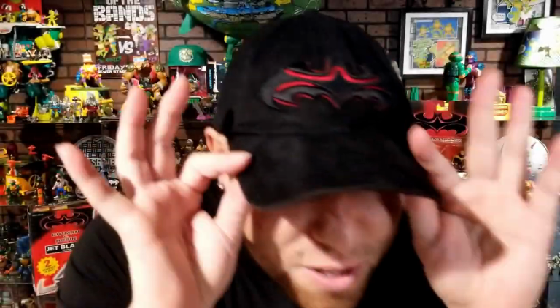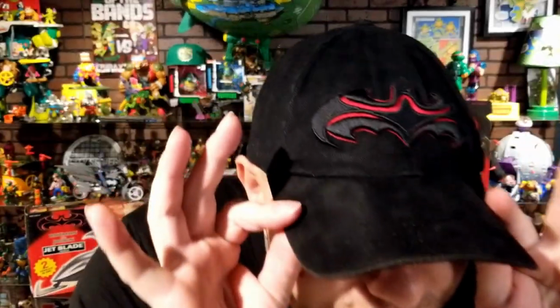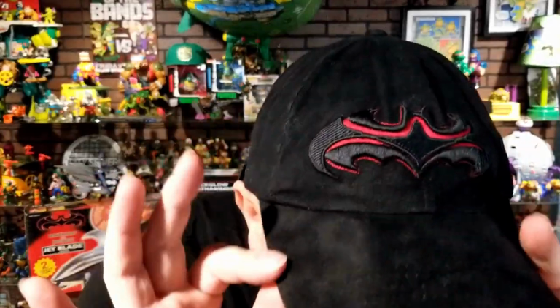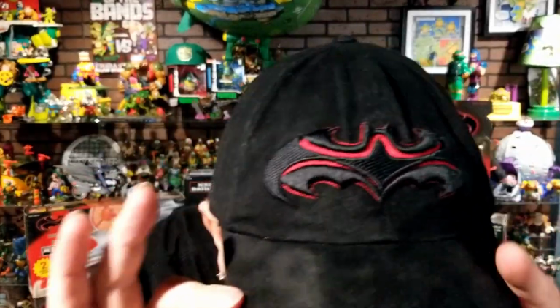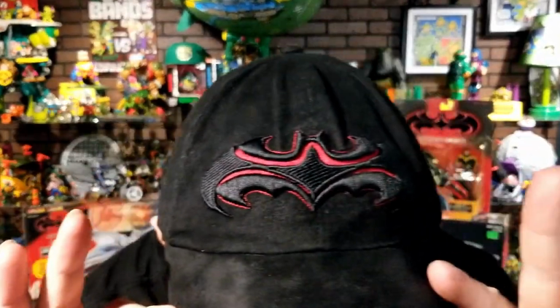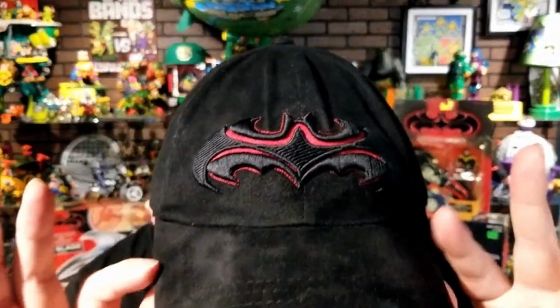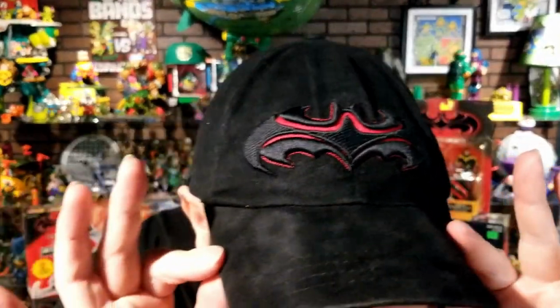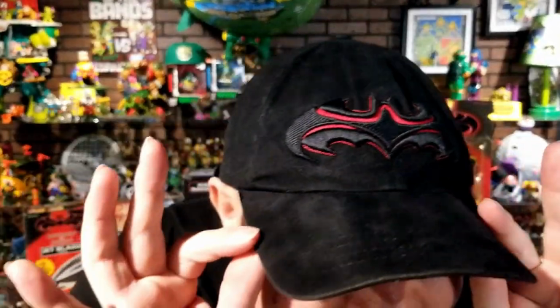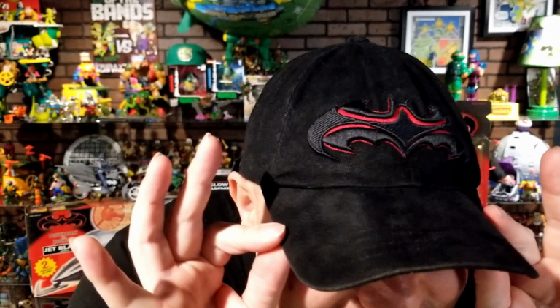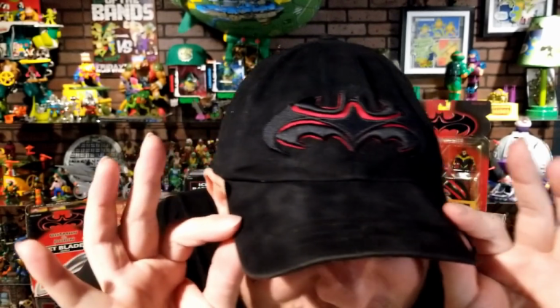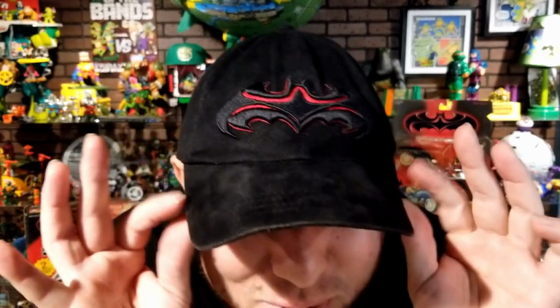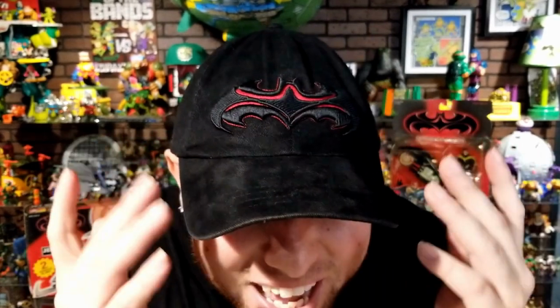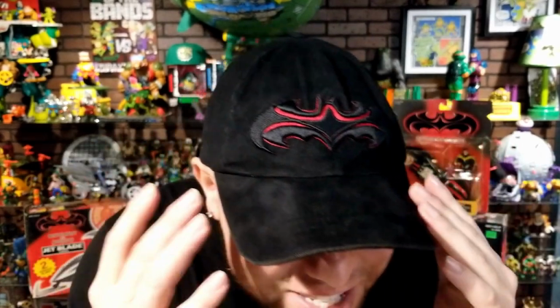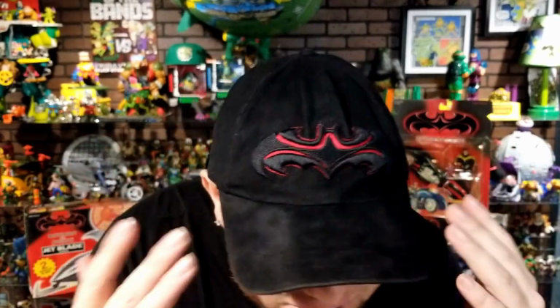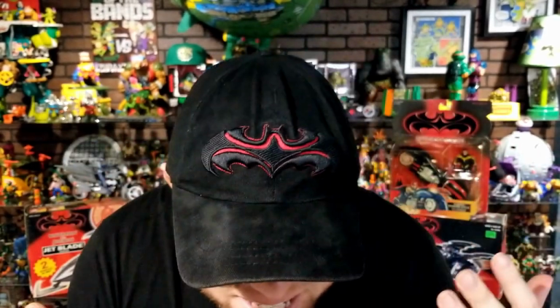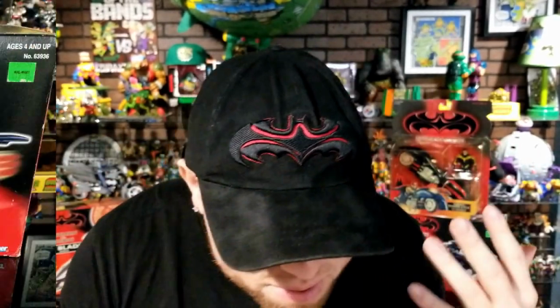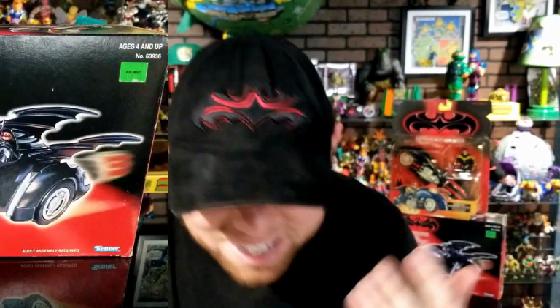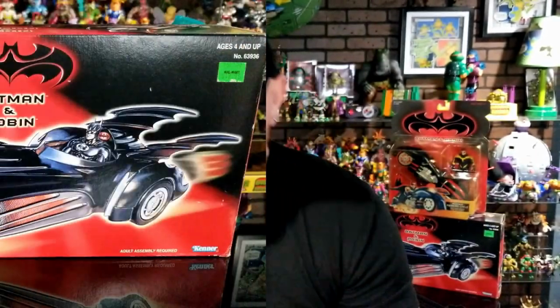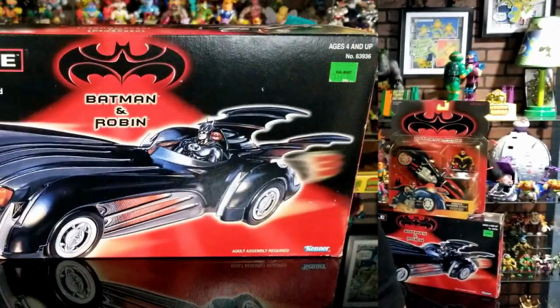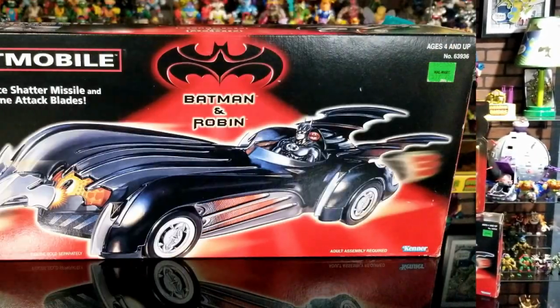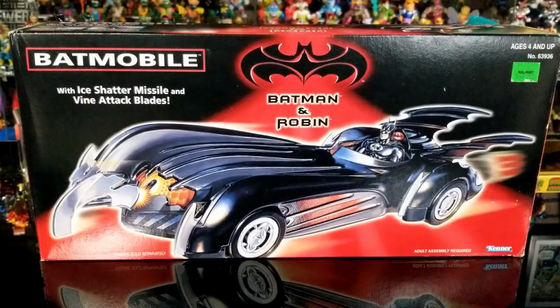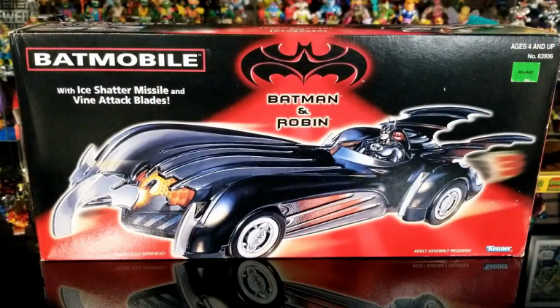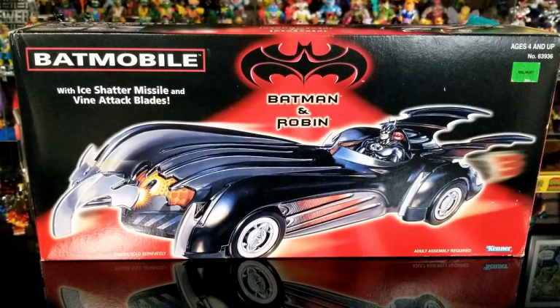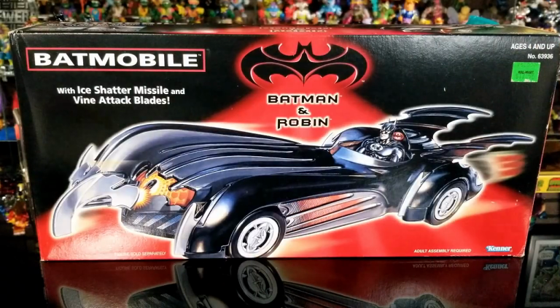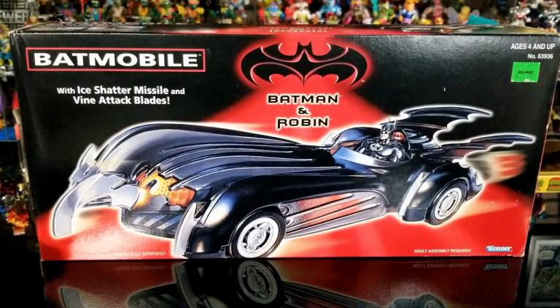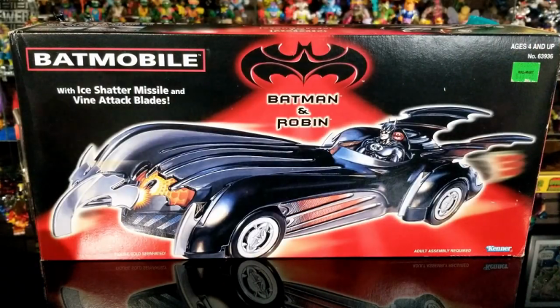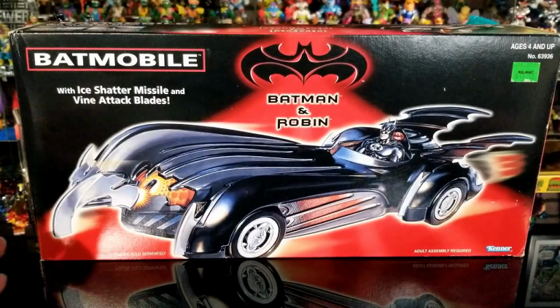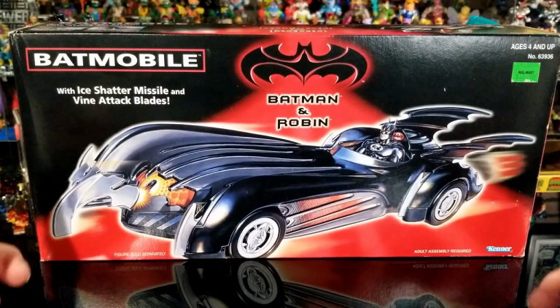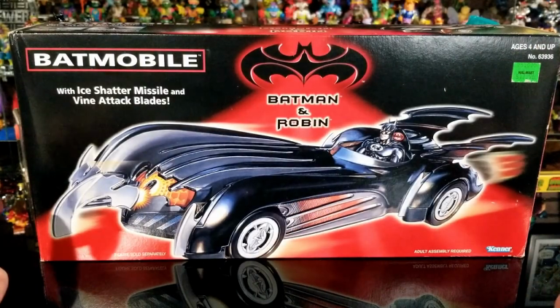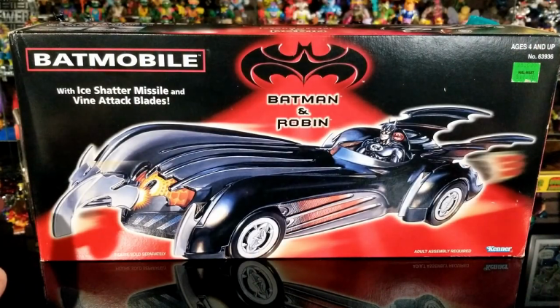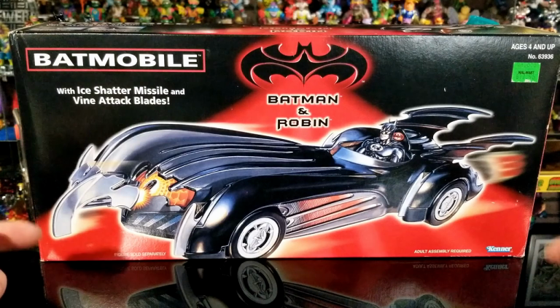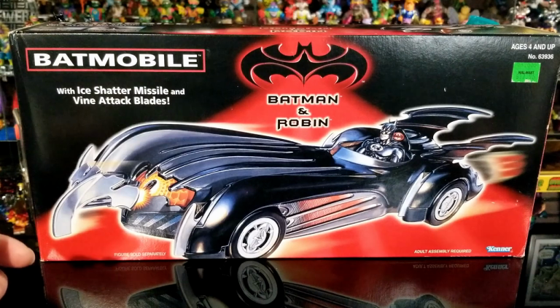Oh, look at the fit of the day. You know your boy Ox doesn't ever disappoint. Okay, let's start off looking at the Batmobile first.